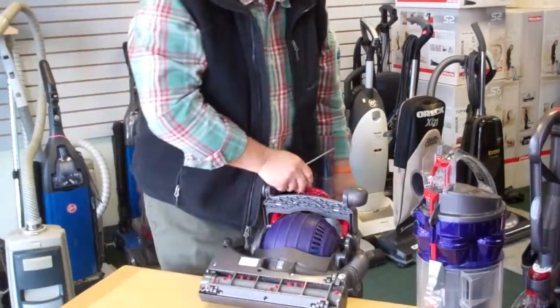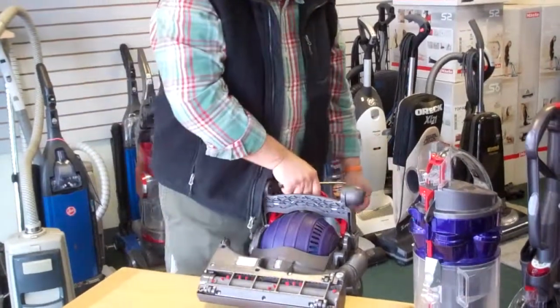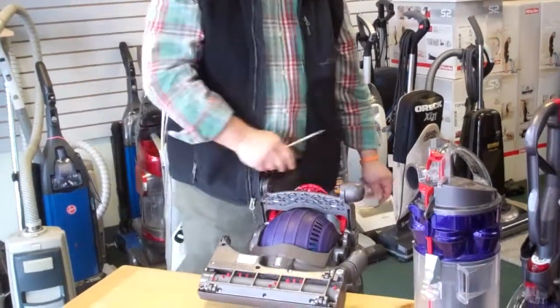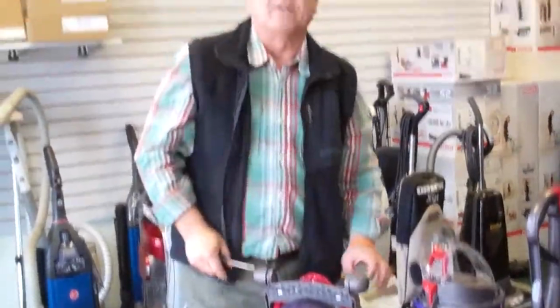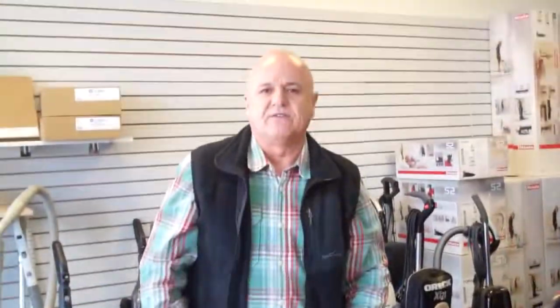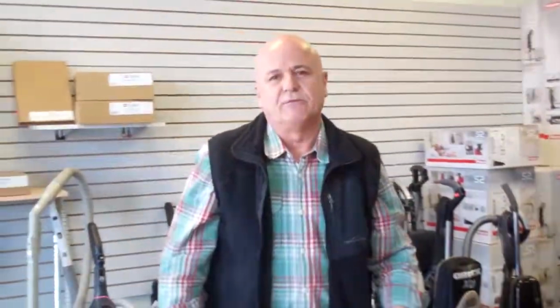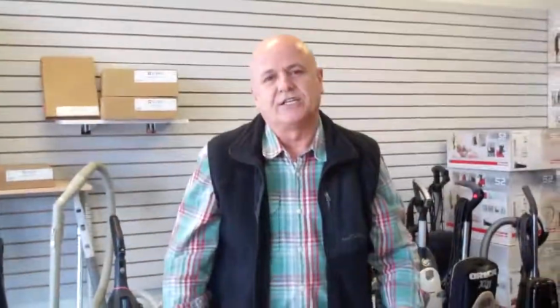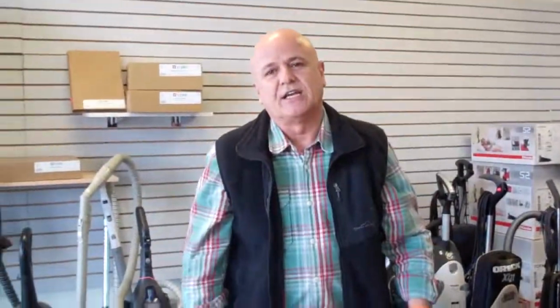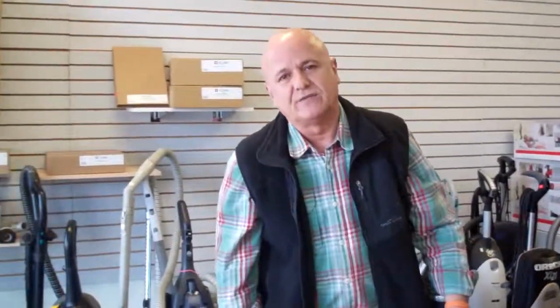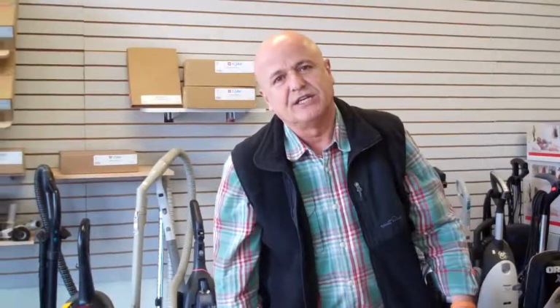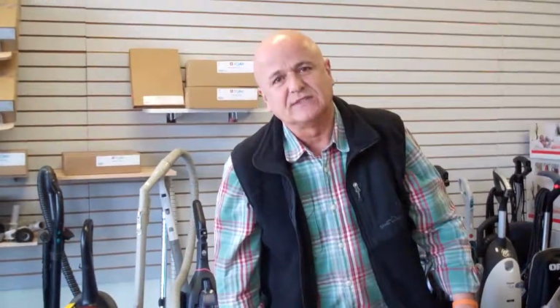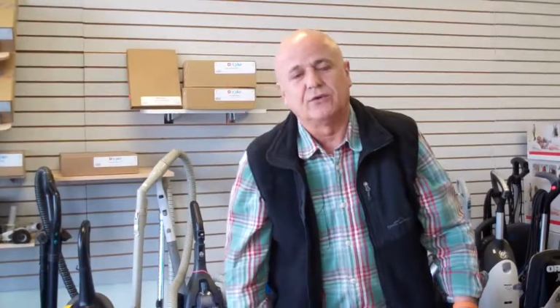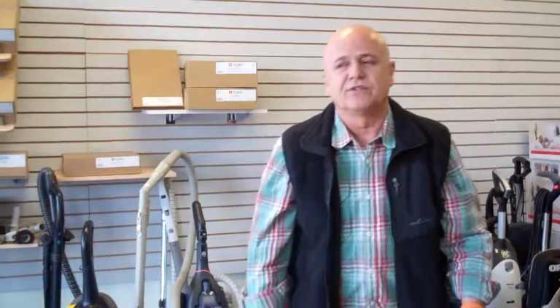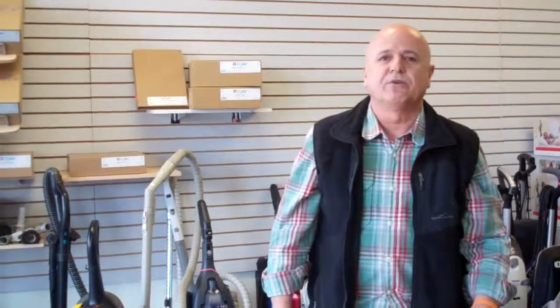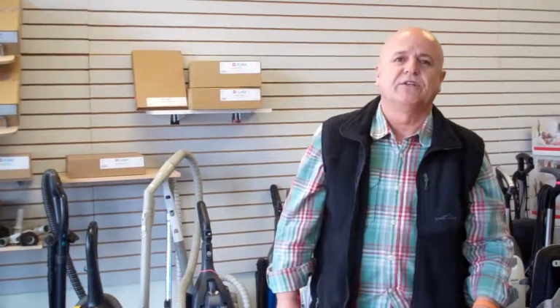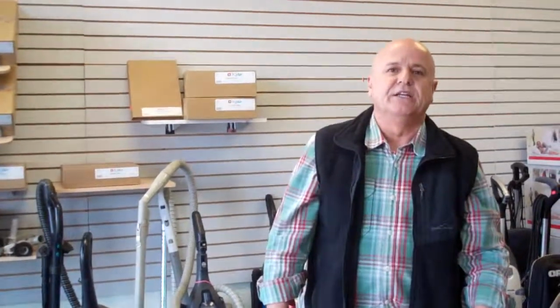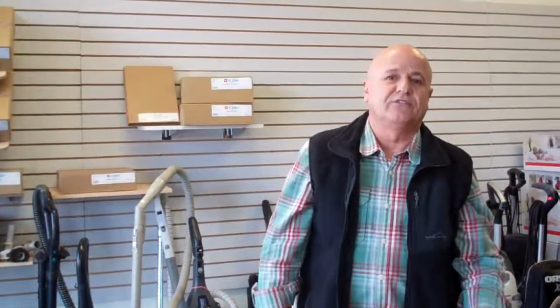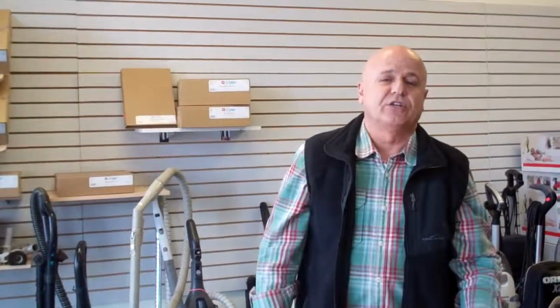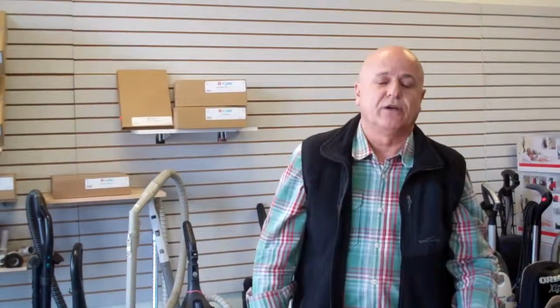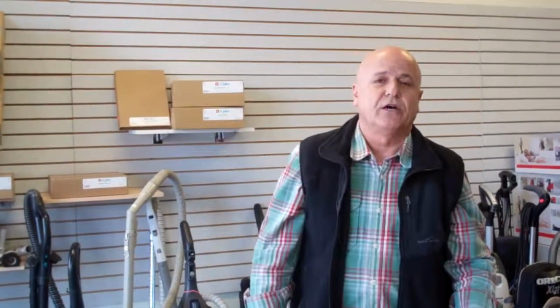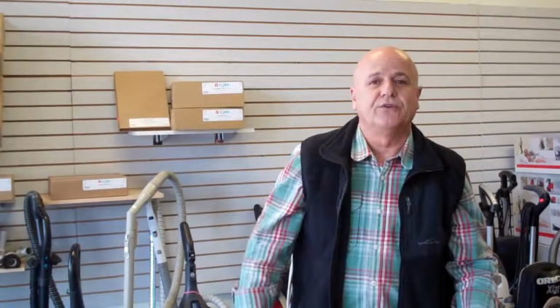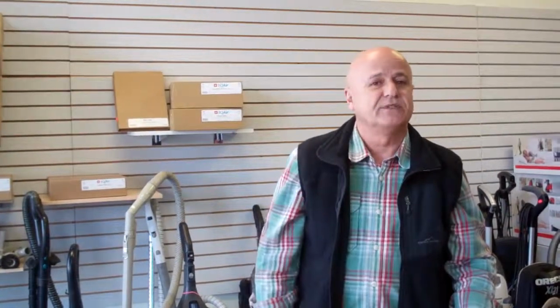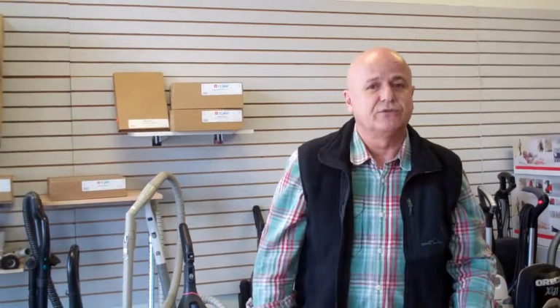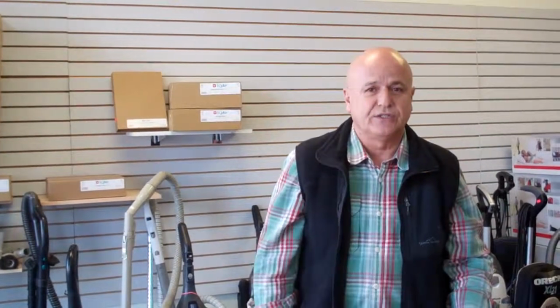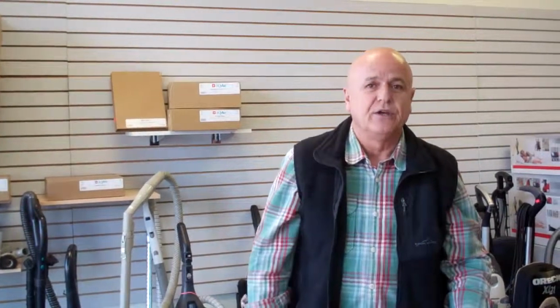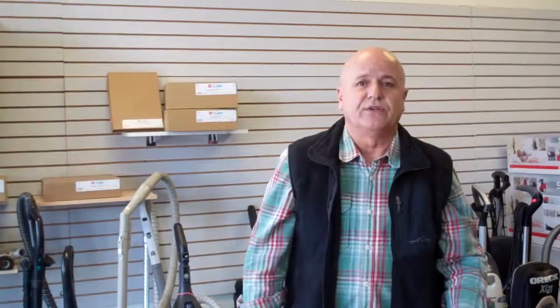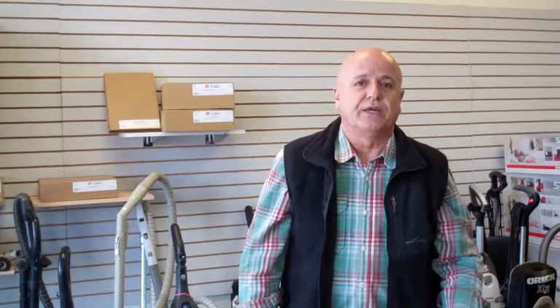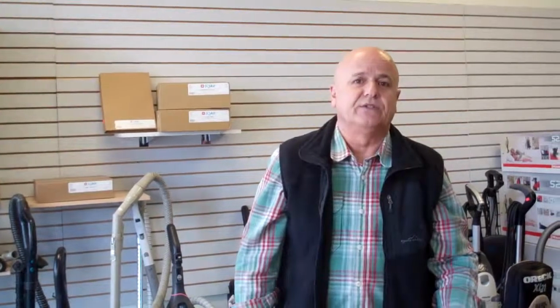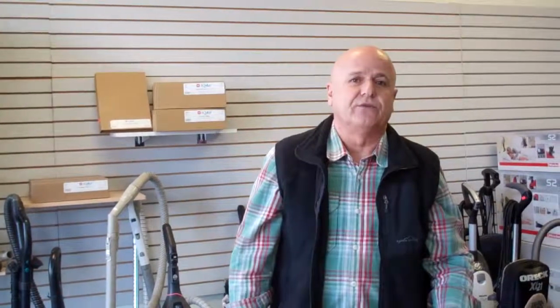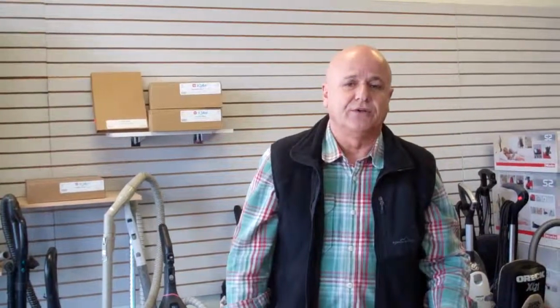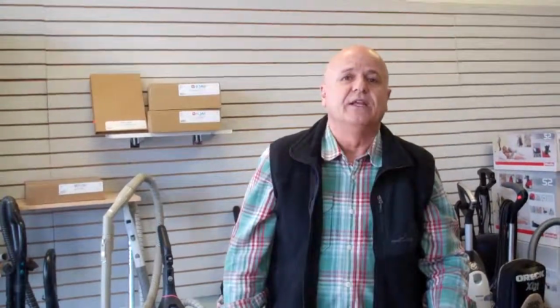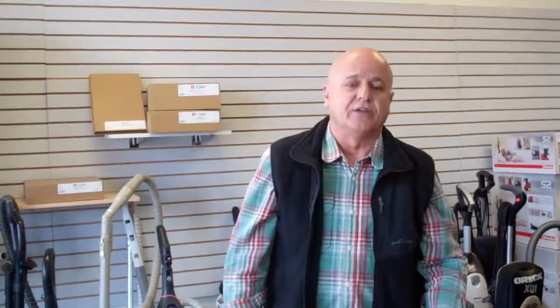Again, this is Eddie from Easy Vacuum located at 9579 South University Boulevard in Highlands Ranch, Colorado. Our phone number is 720-348-0400. Thank you.